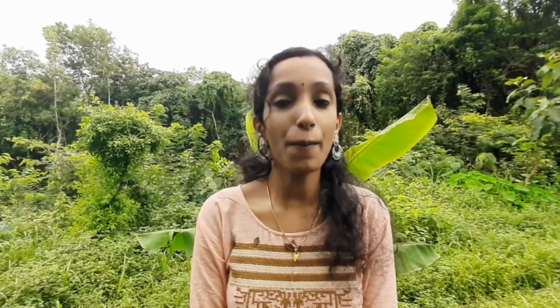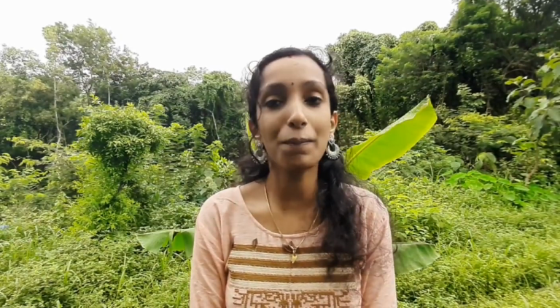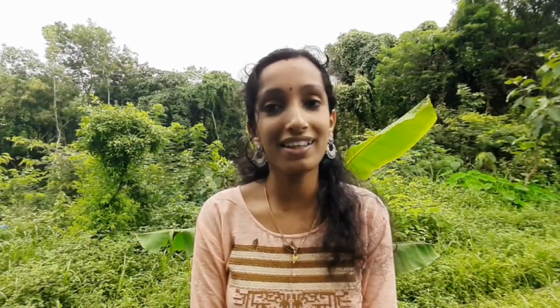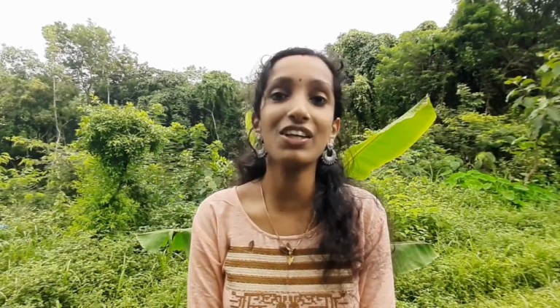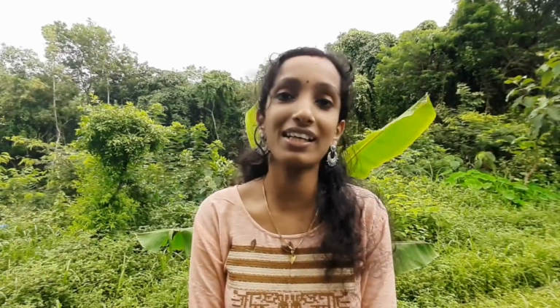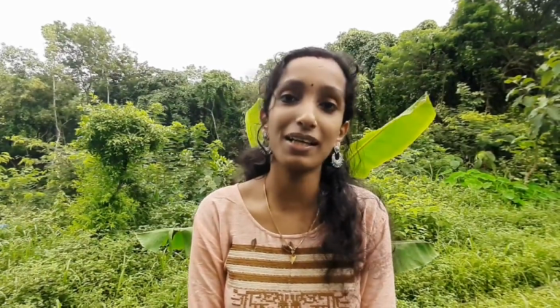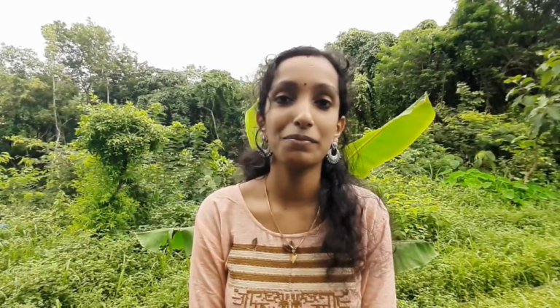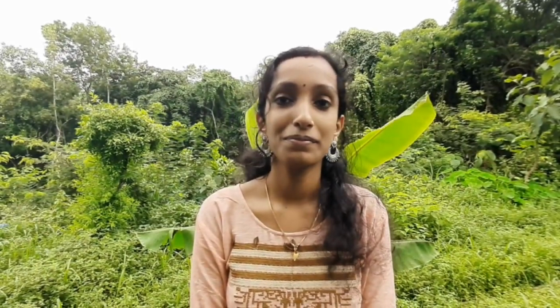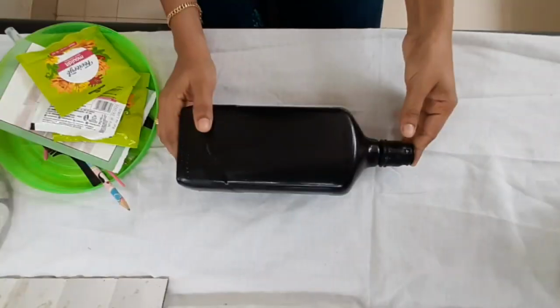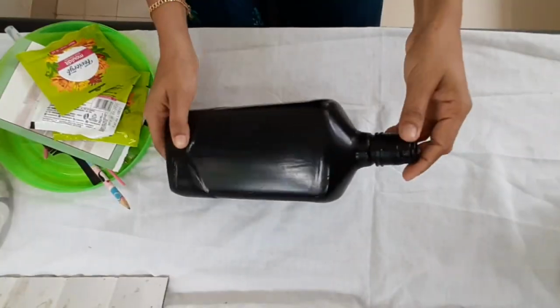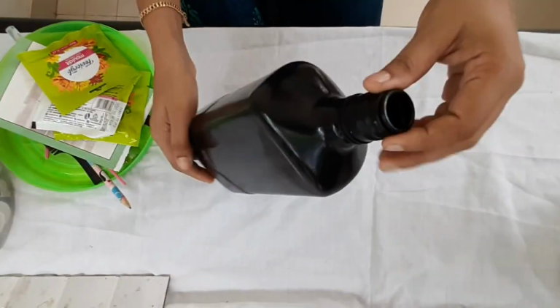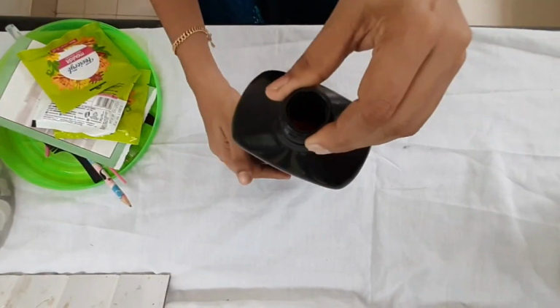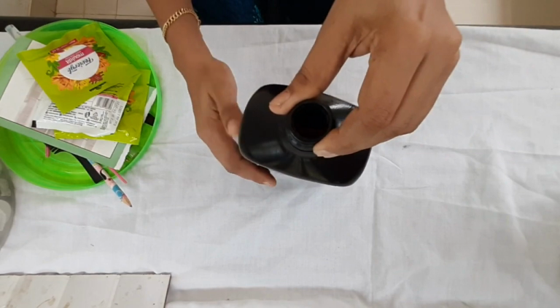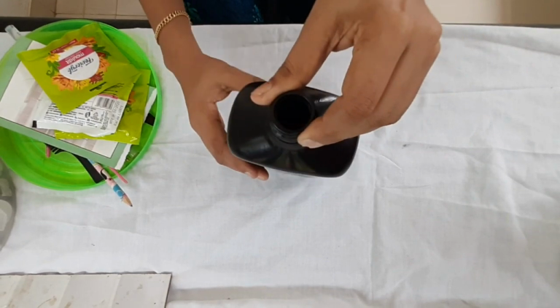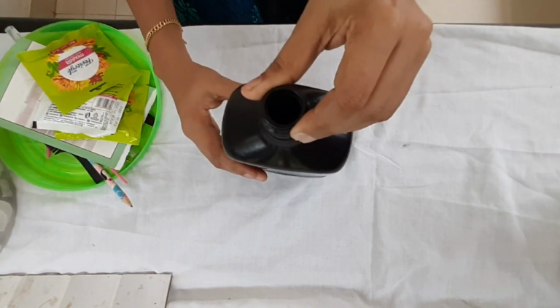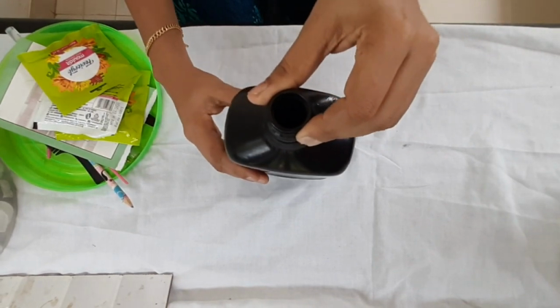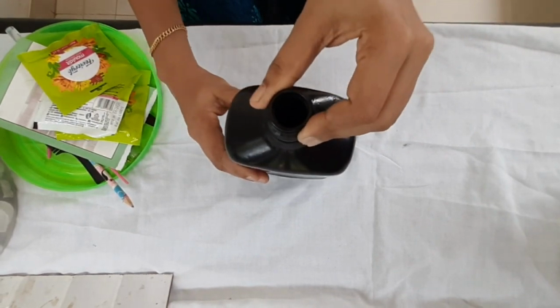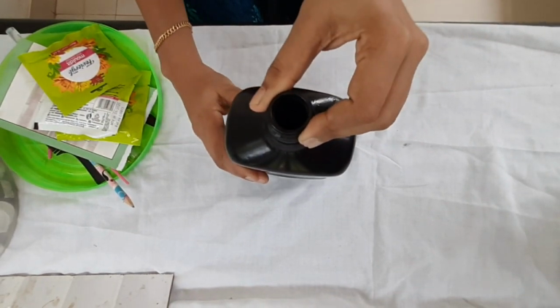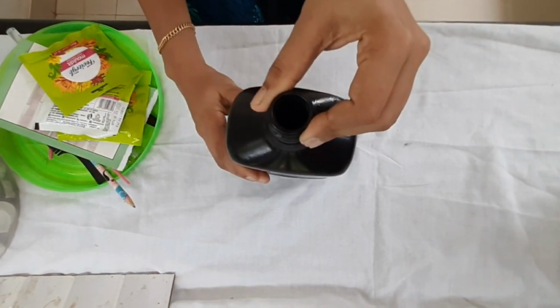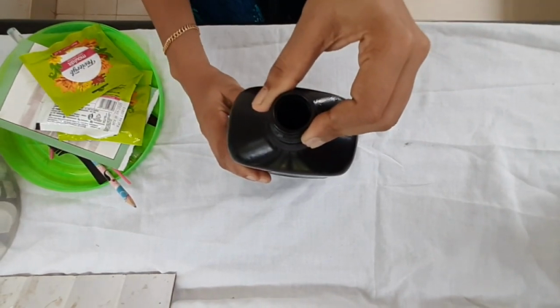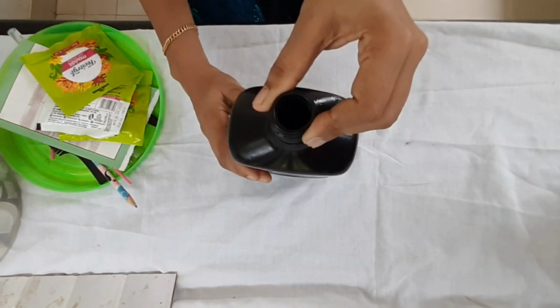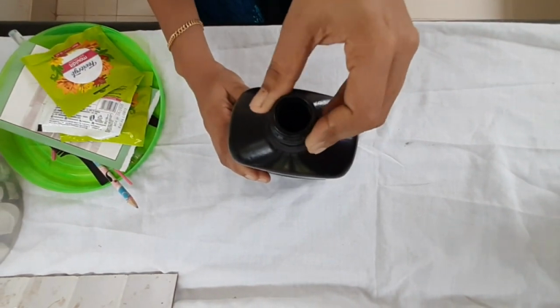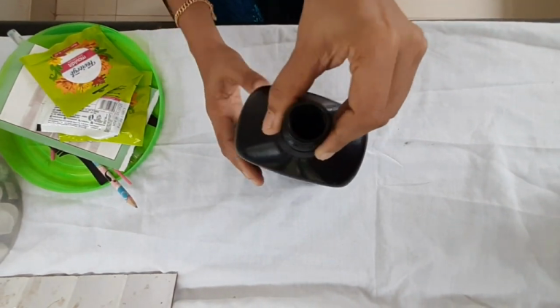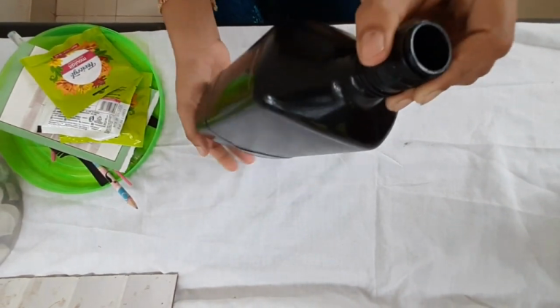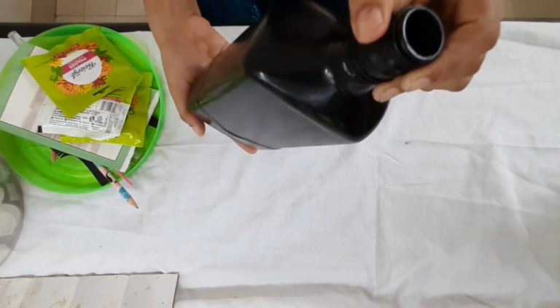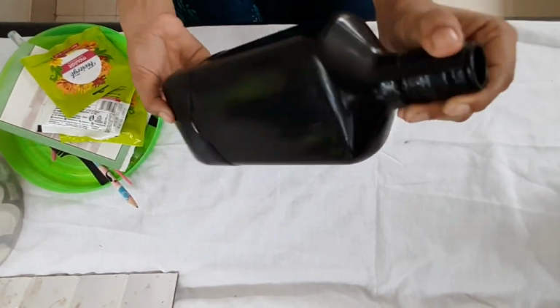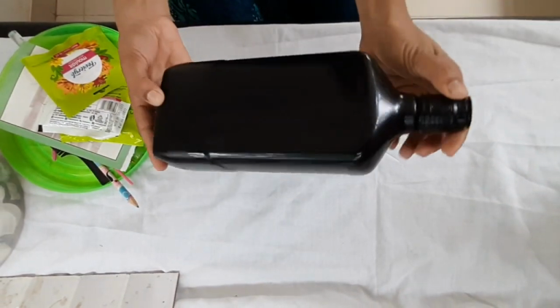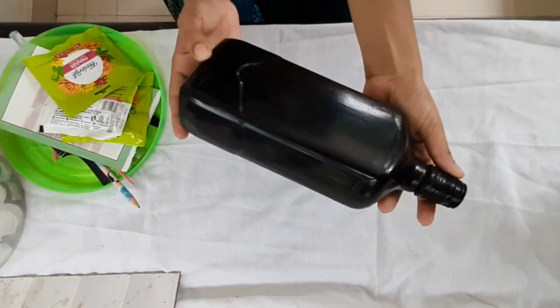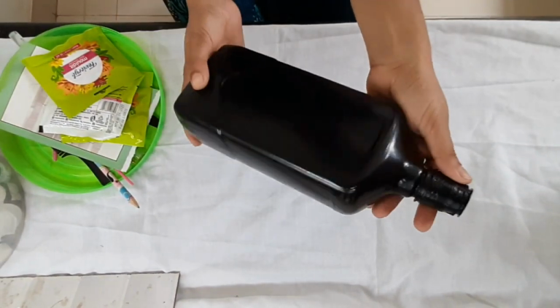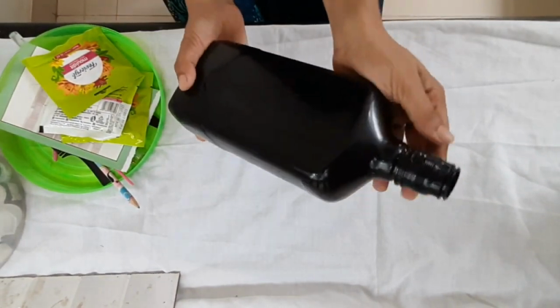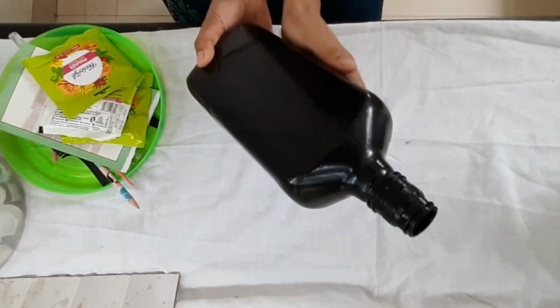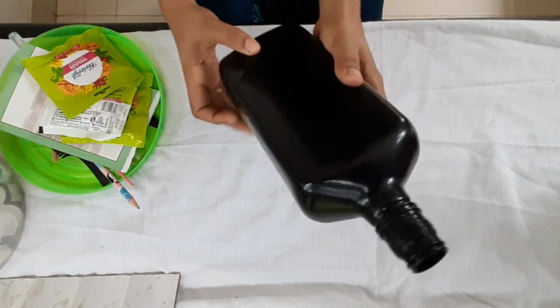Now we are going to talk about this bottle. This is a small bottle that we have.